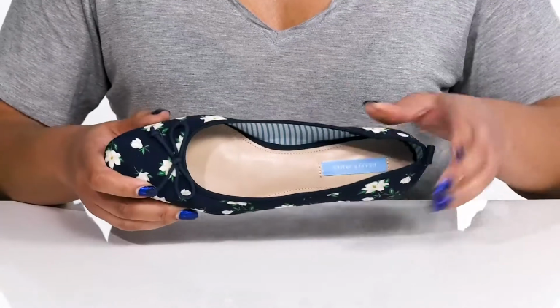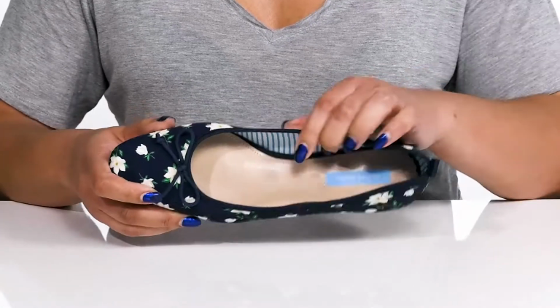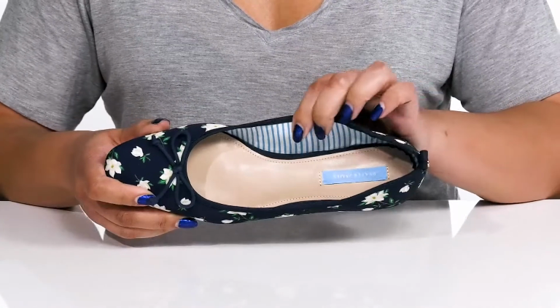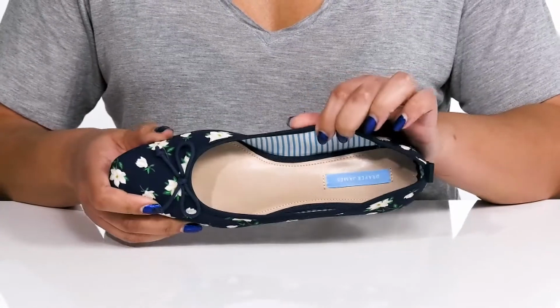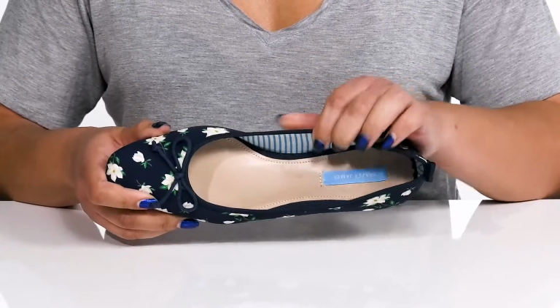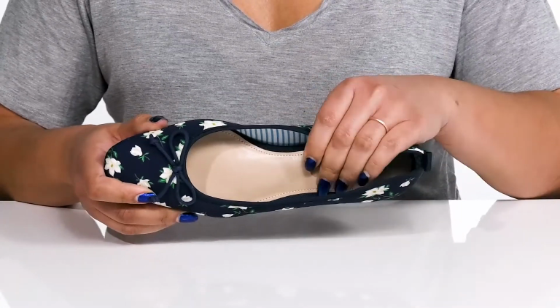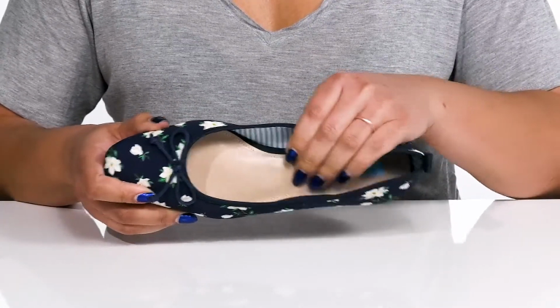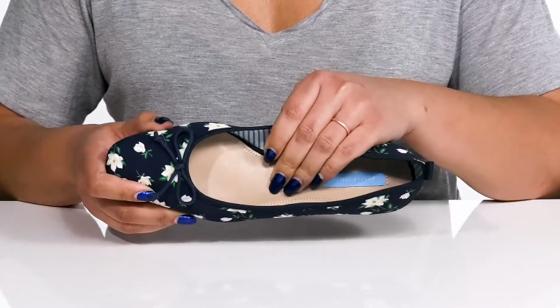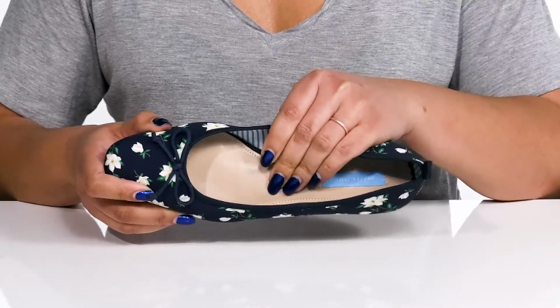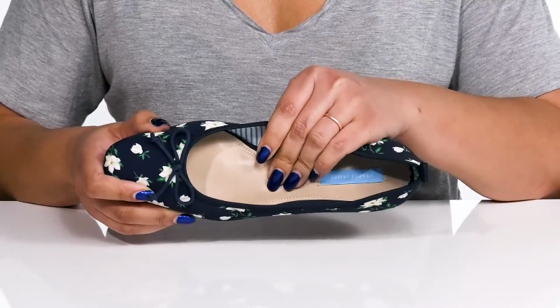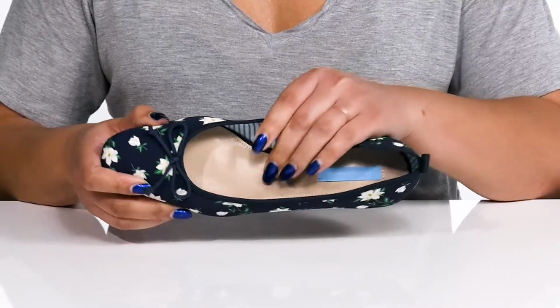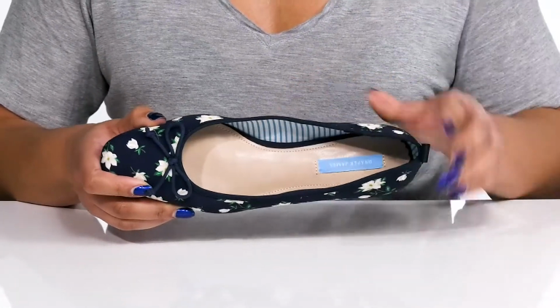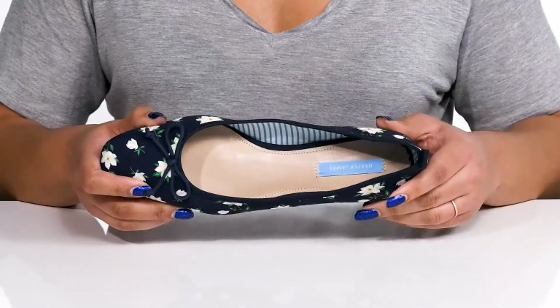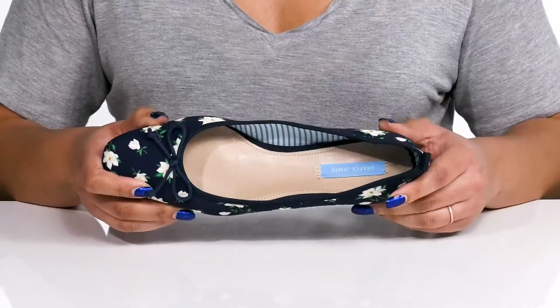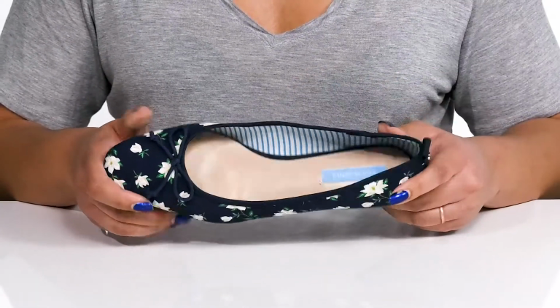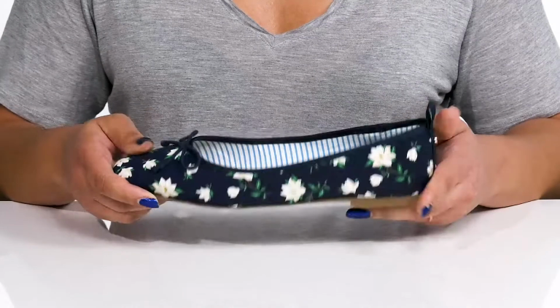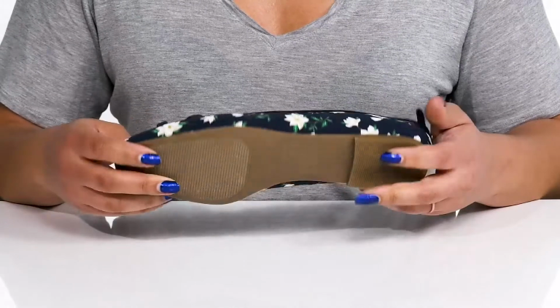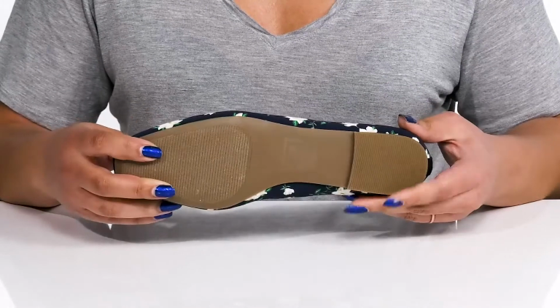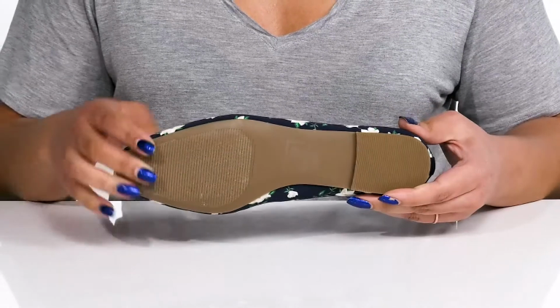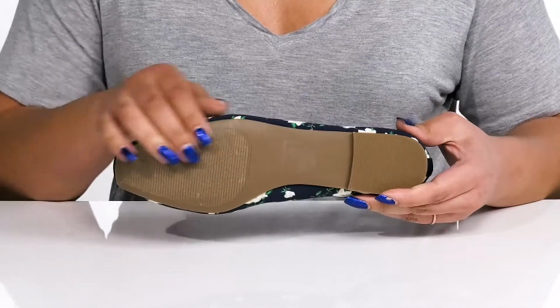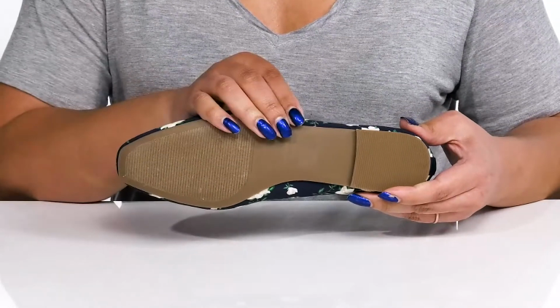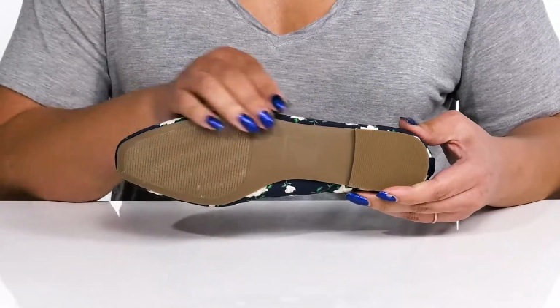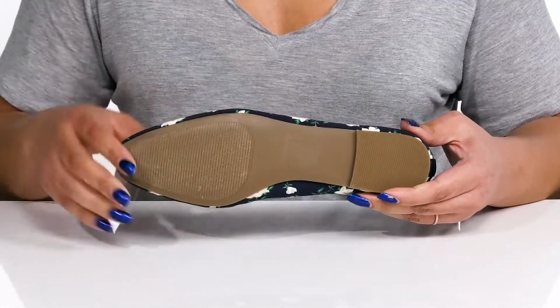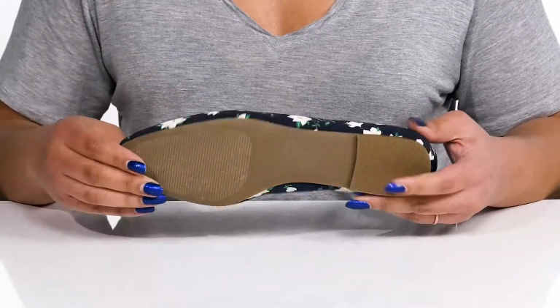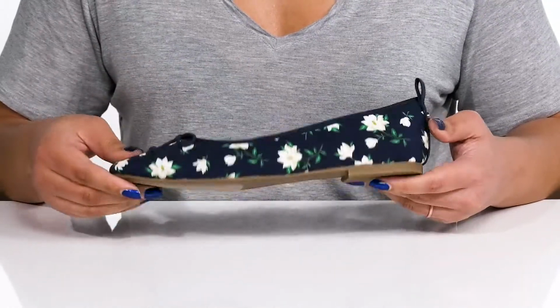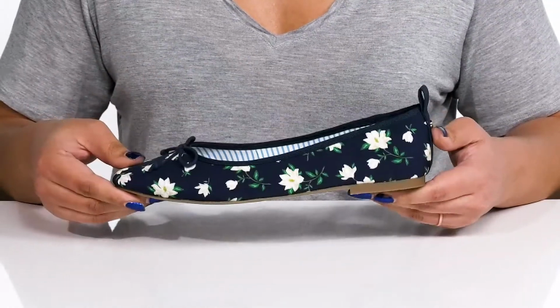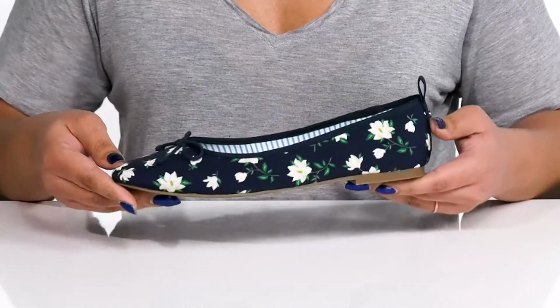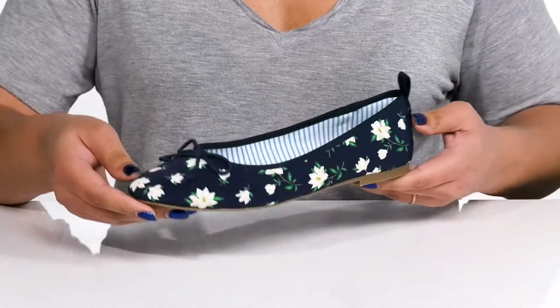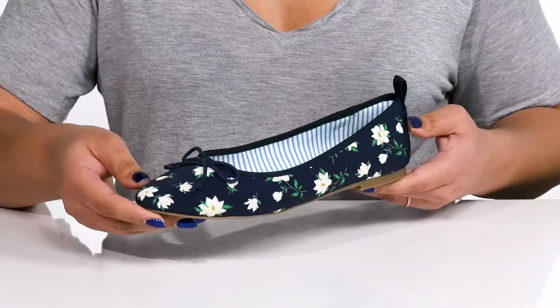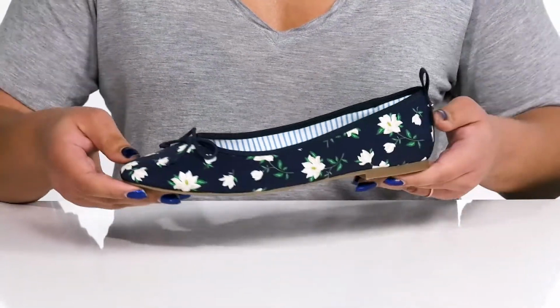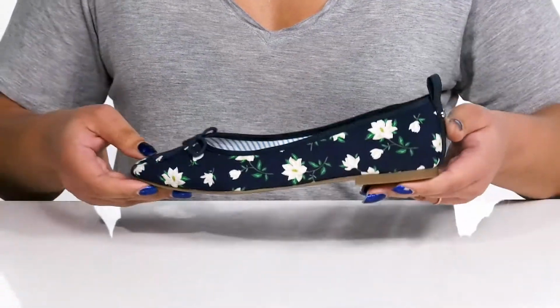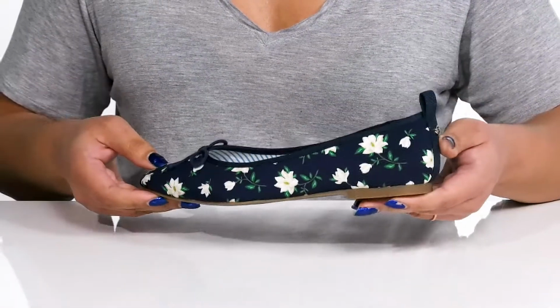Inside, the textile lining leads to a lightly padded footbed, and it's all on top of a textile and synthetic outsole. Wear these to your next brunch date.